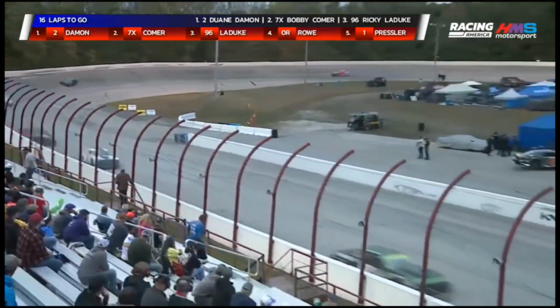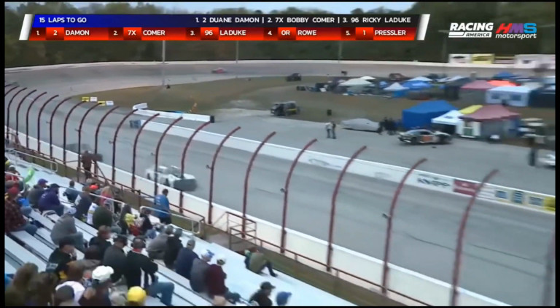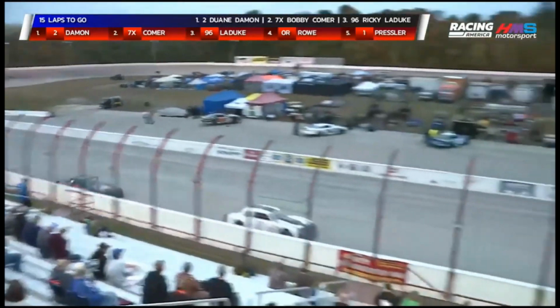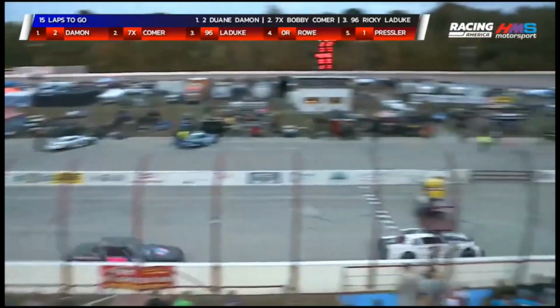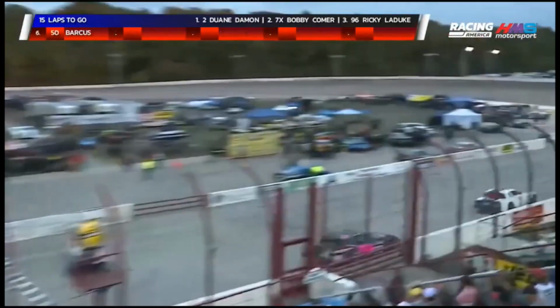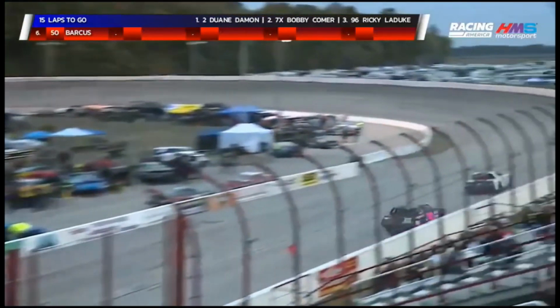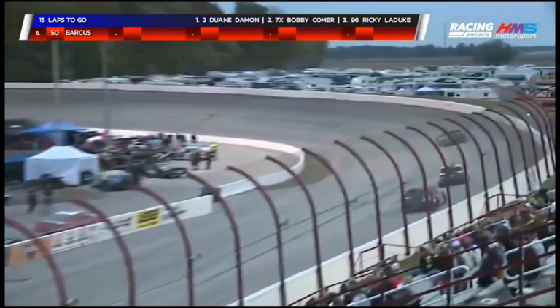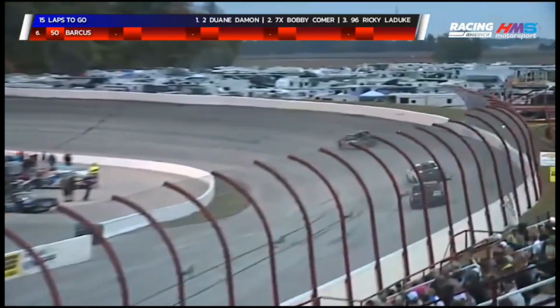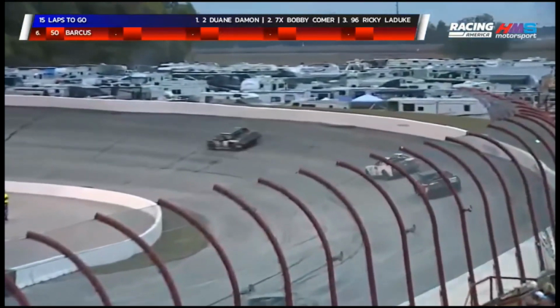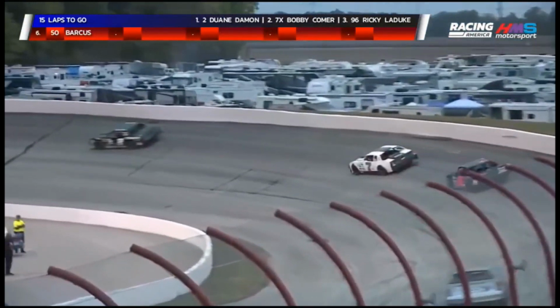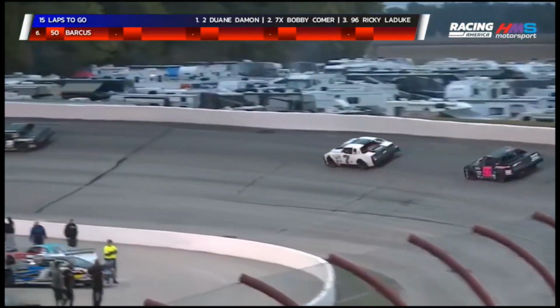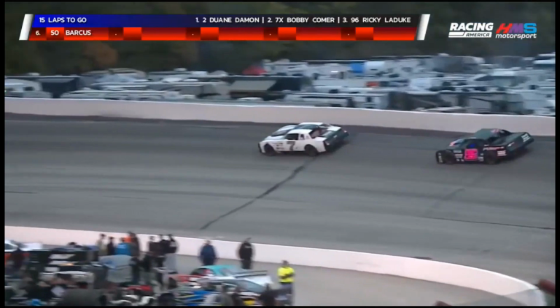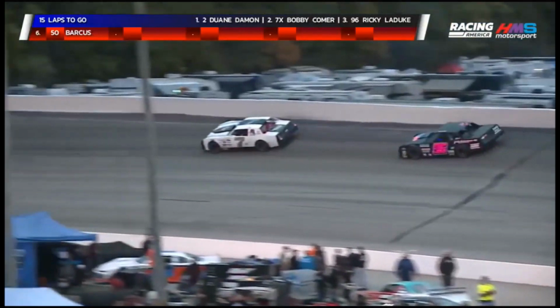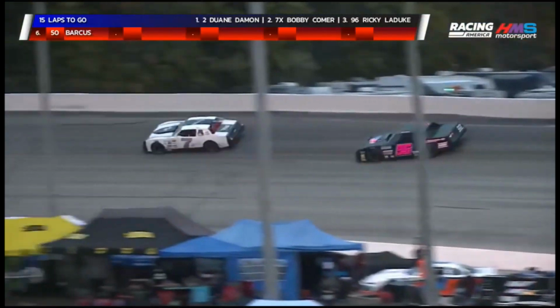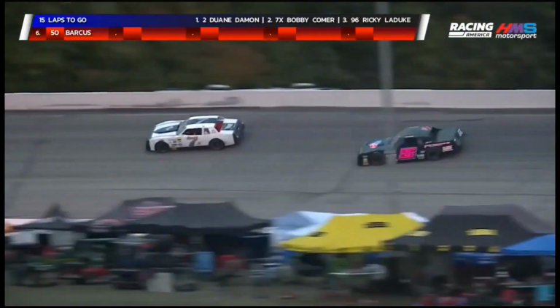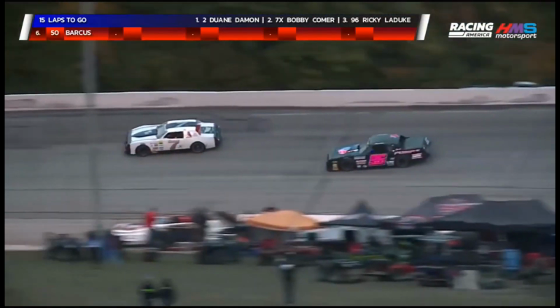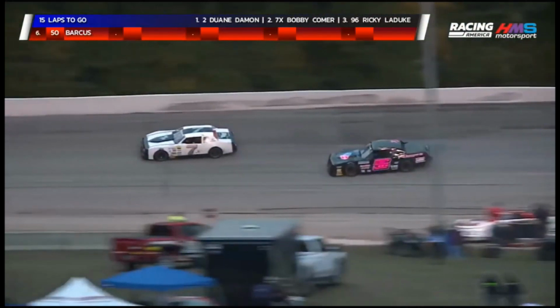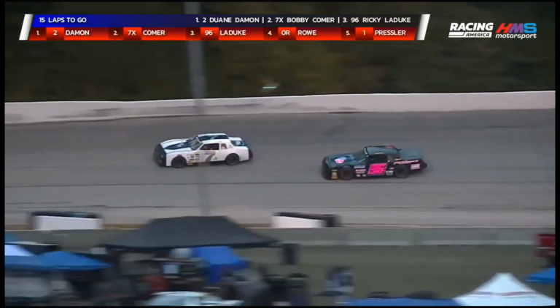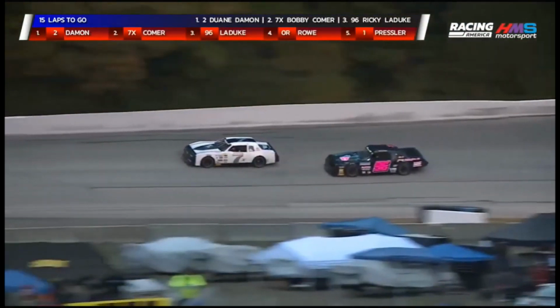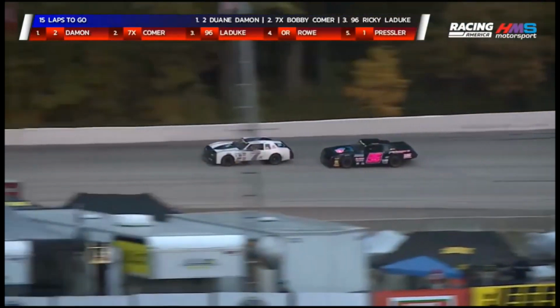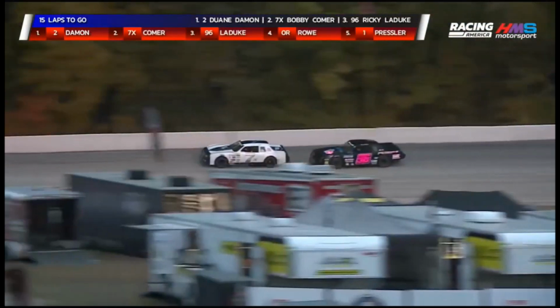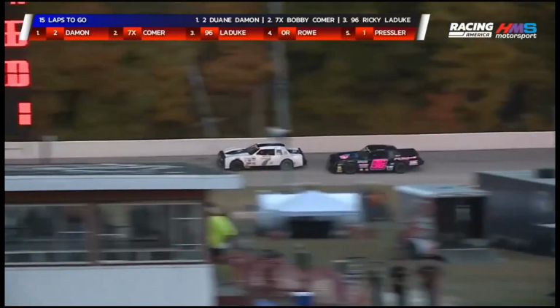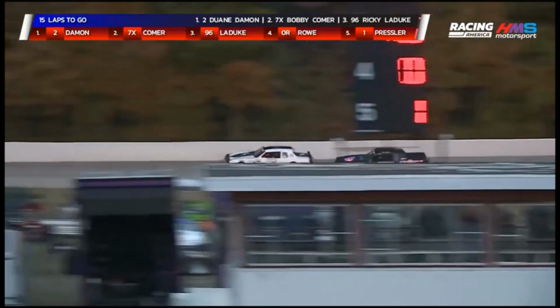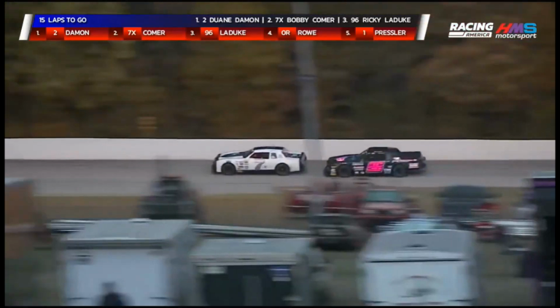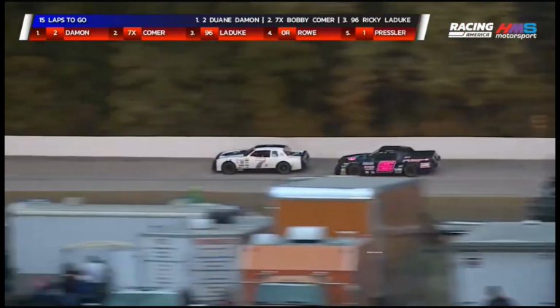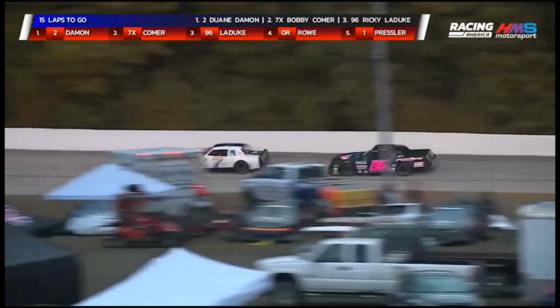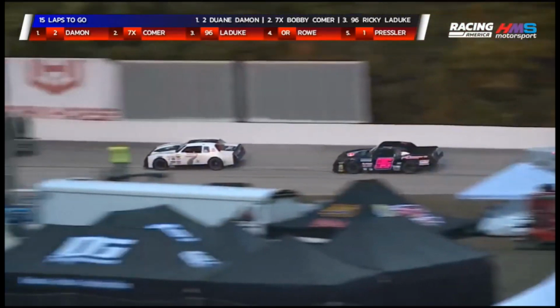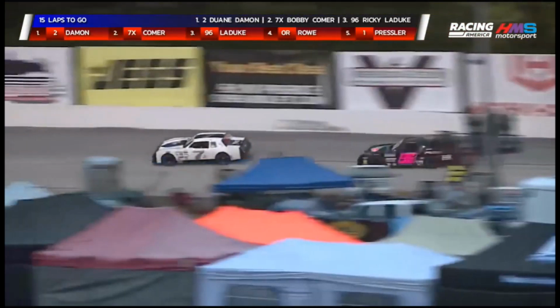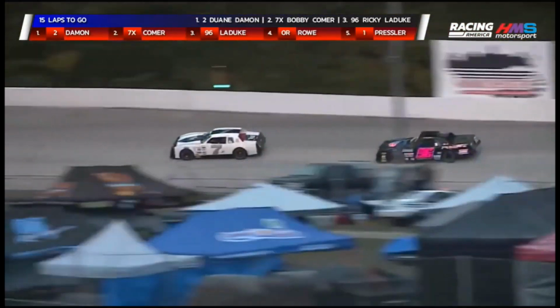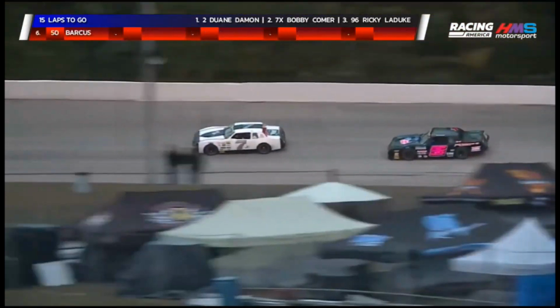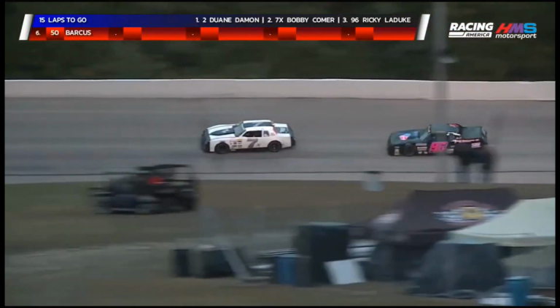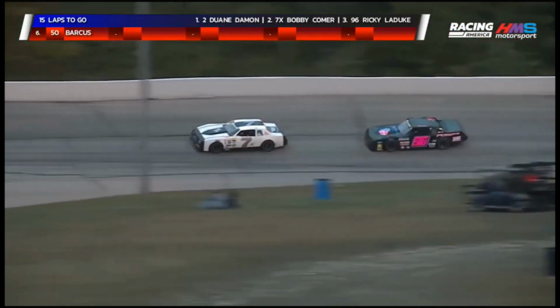Way sideways off turn four for Bobby Comer in 7X. He's able to stay in the throttle and keep his gap — now he's sideways again going into one. I think he's trying to turn up the wick a little bit and he's leaning on that right rear pretty hard. Five laps down, 15 to go — going to be 14 to the finish this time.